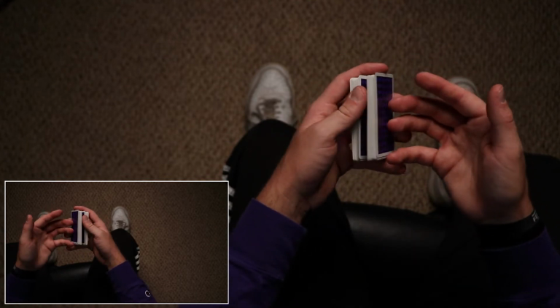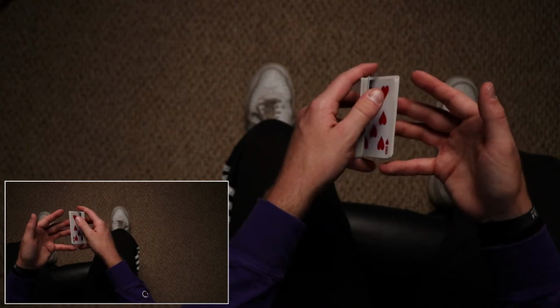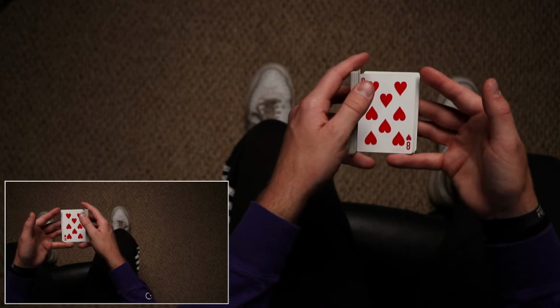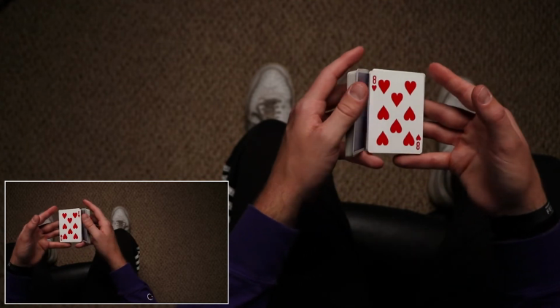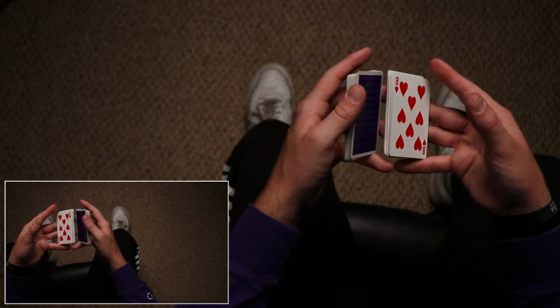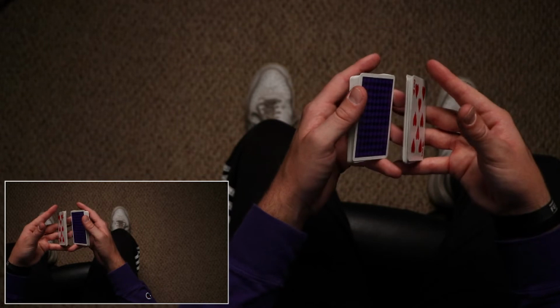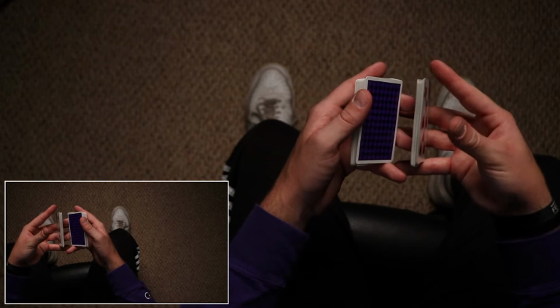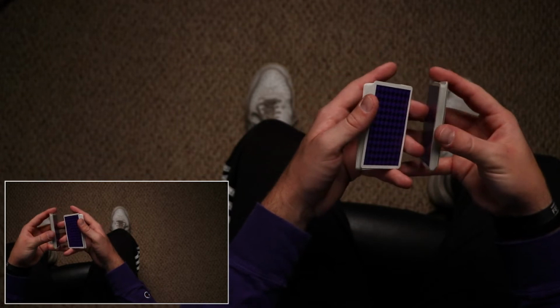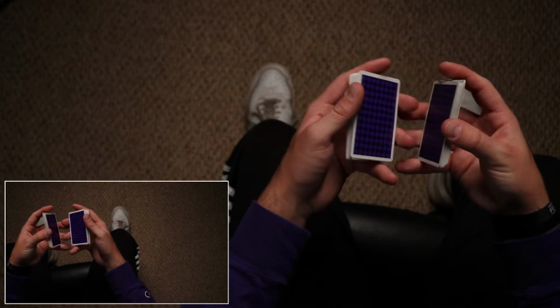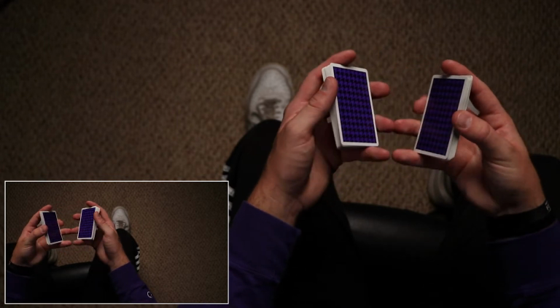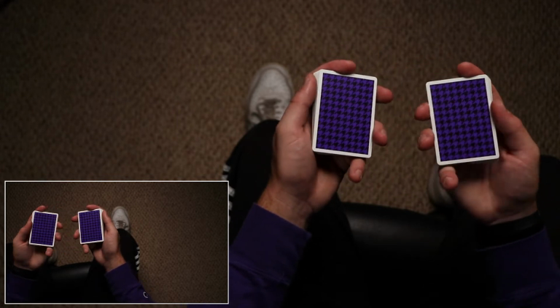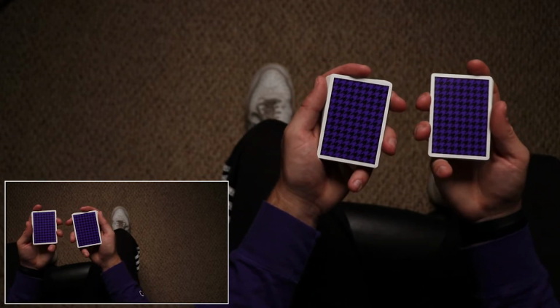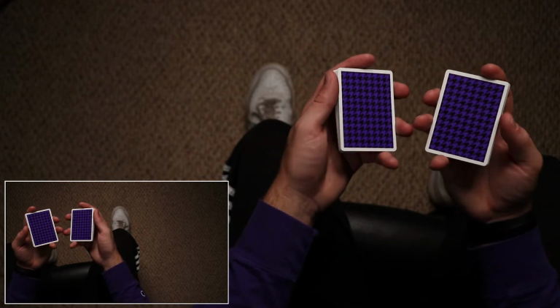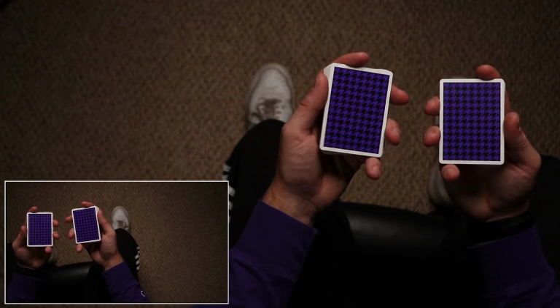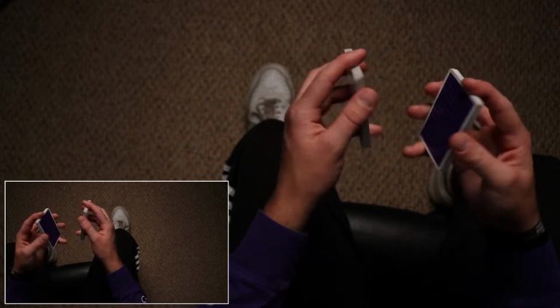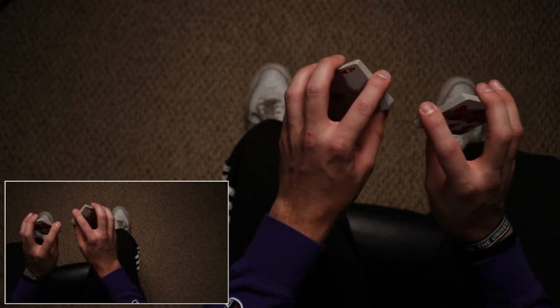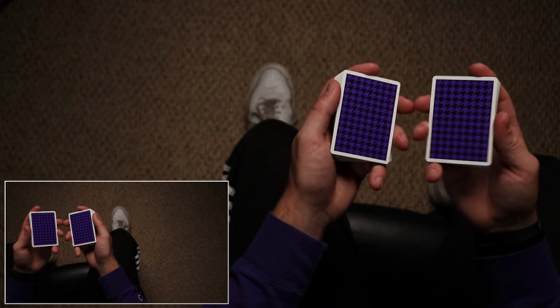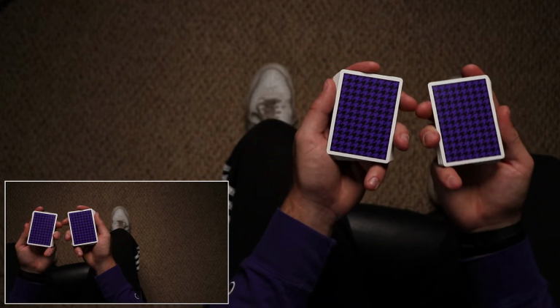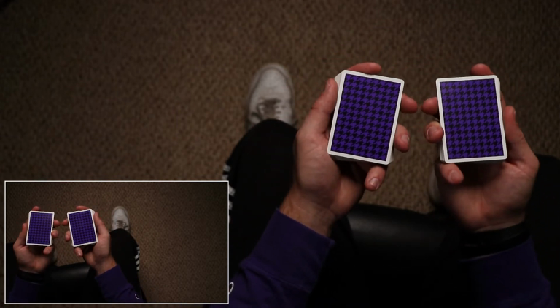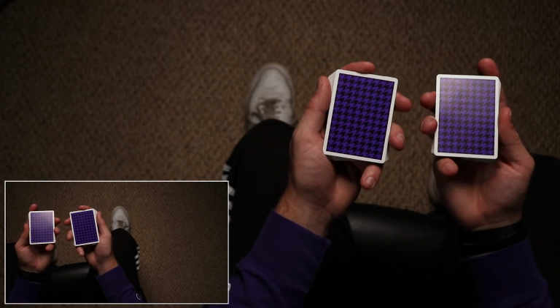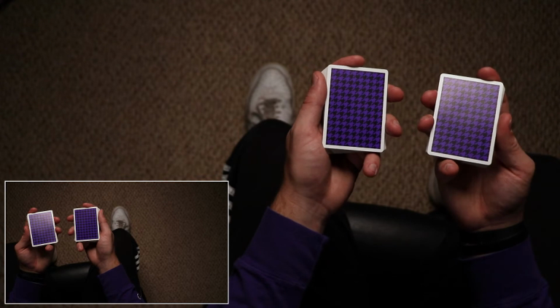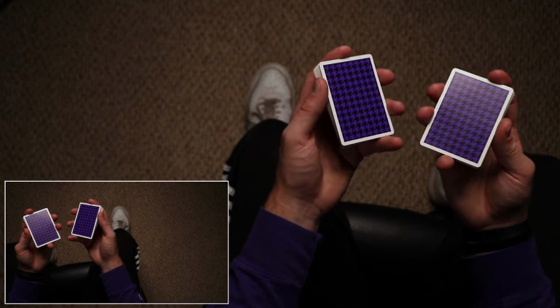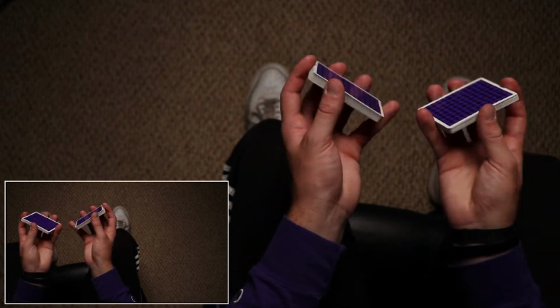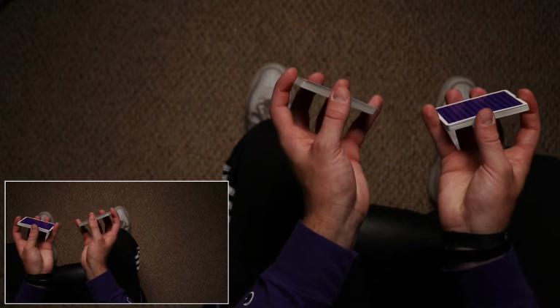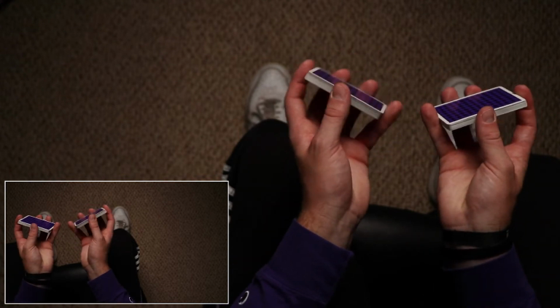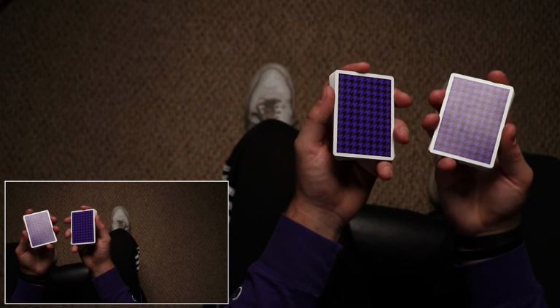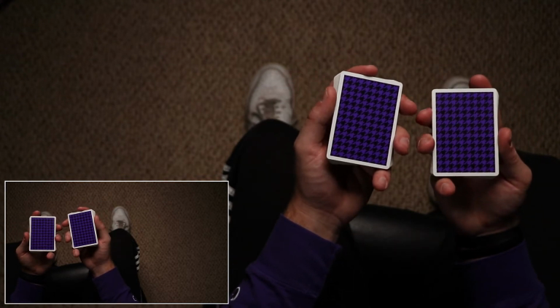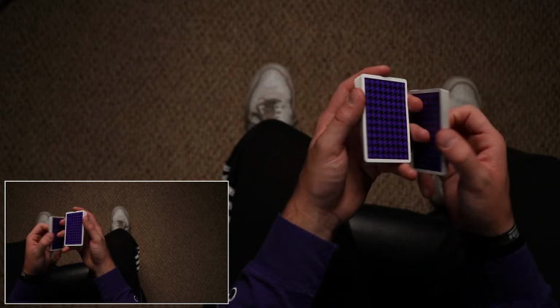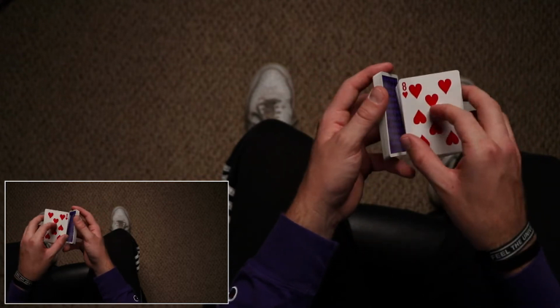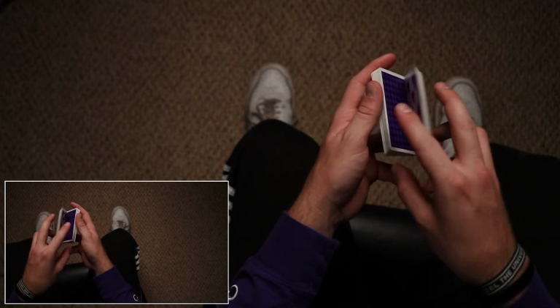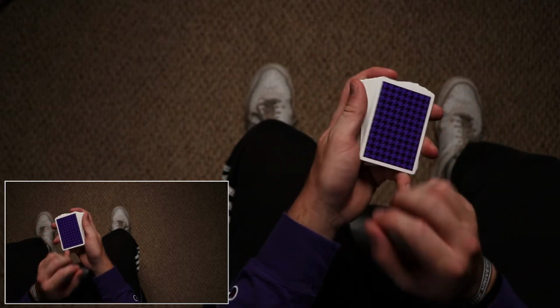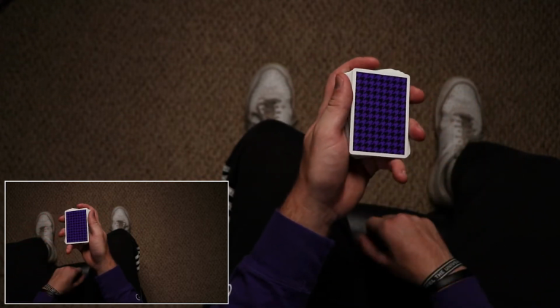I'll do it in slow motion — you catch like this, and now you have a mirrored grip of two packets in raised dealer's grip in both hands. Then I roll it back.